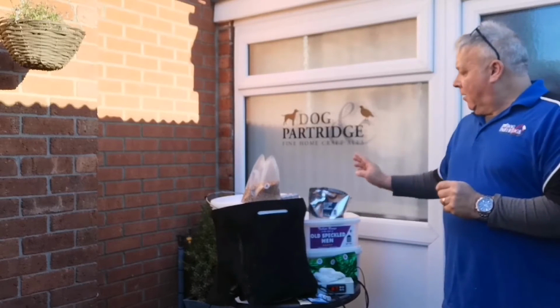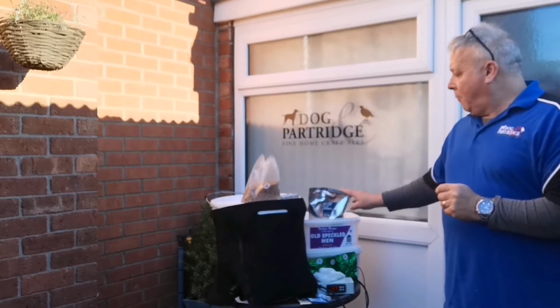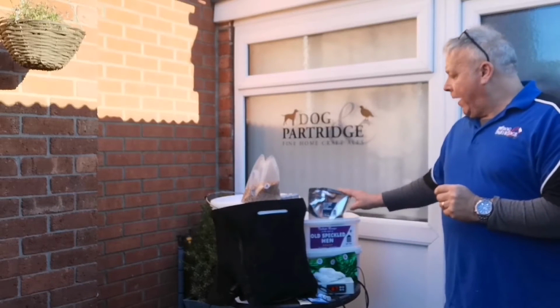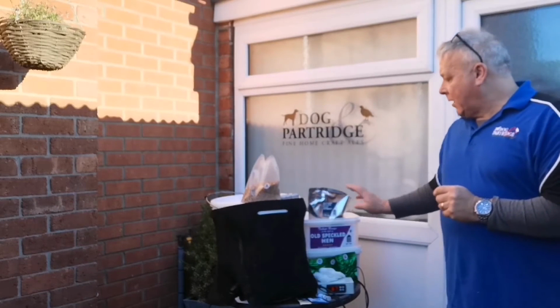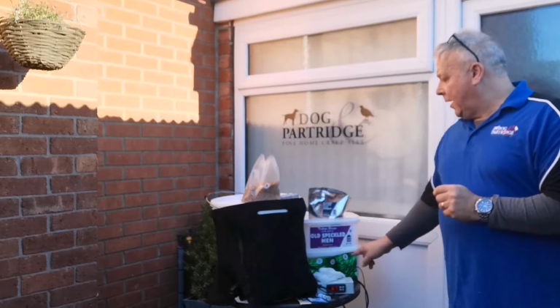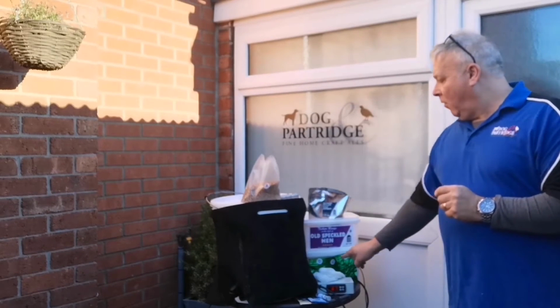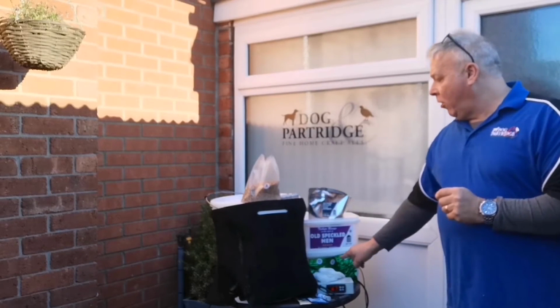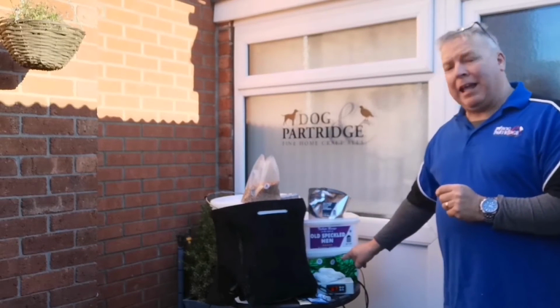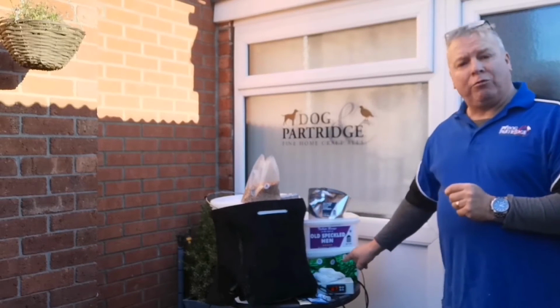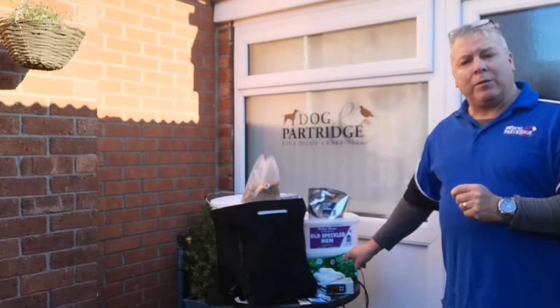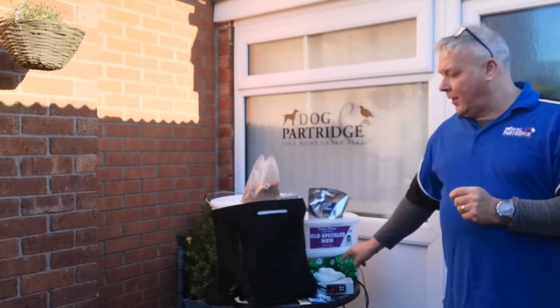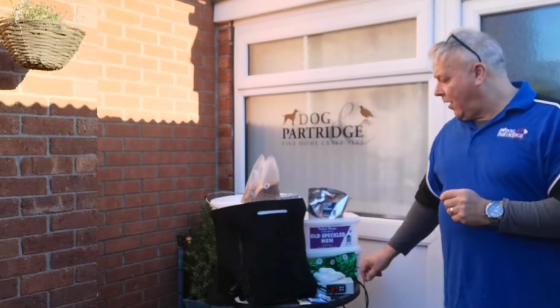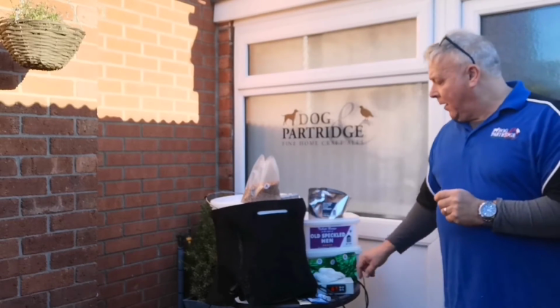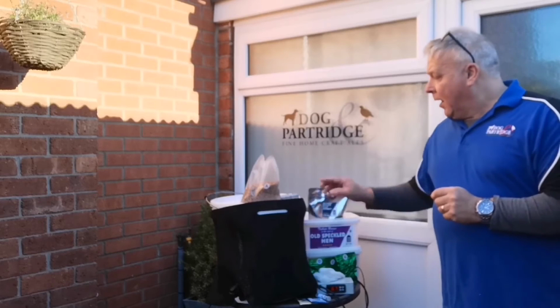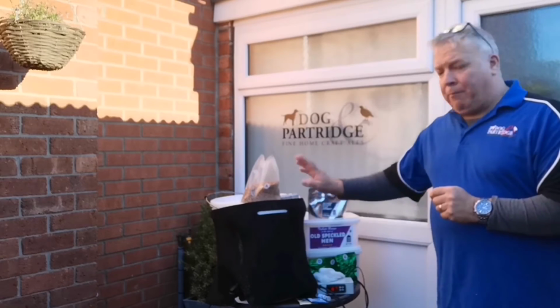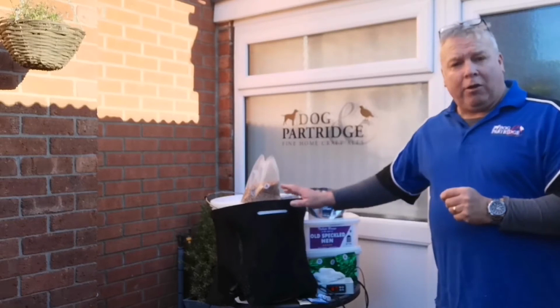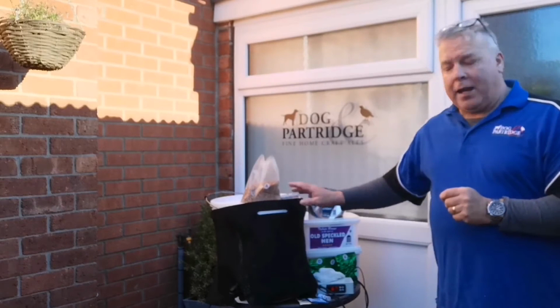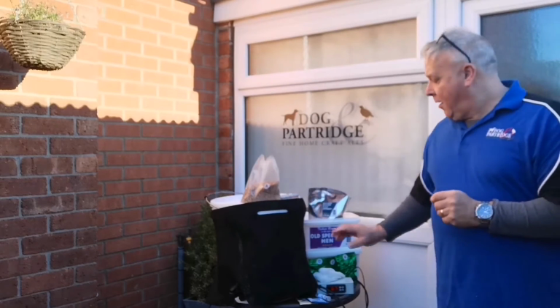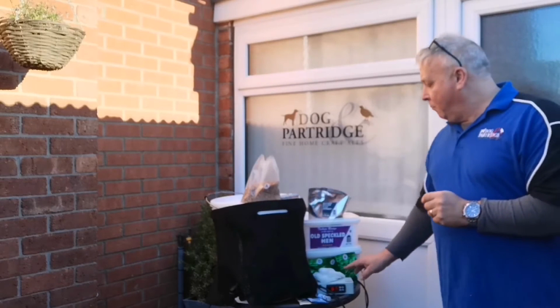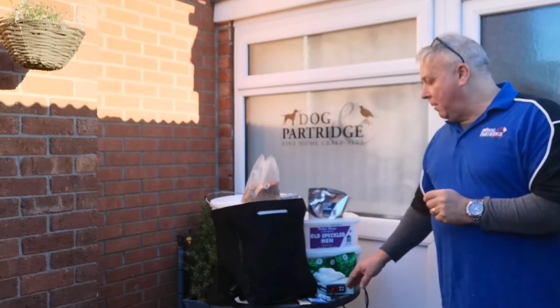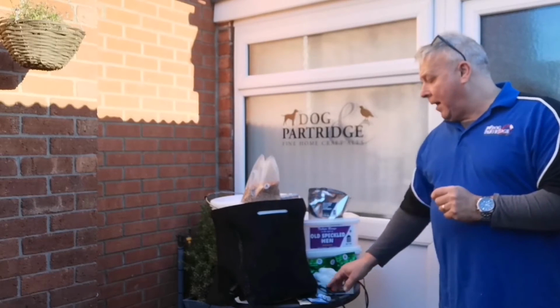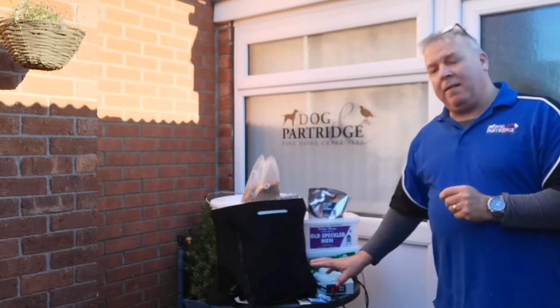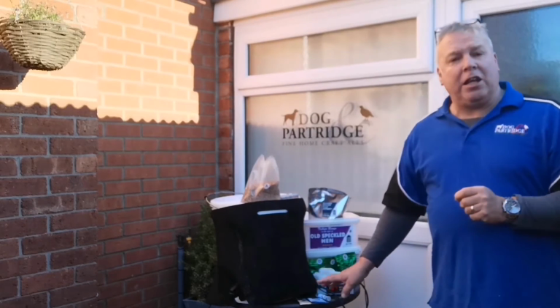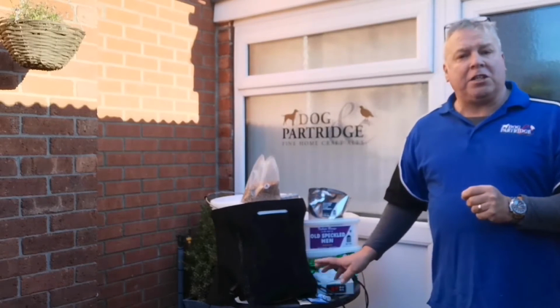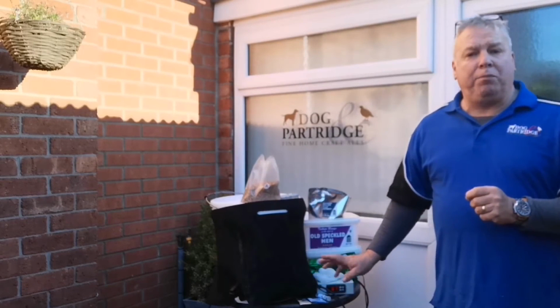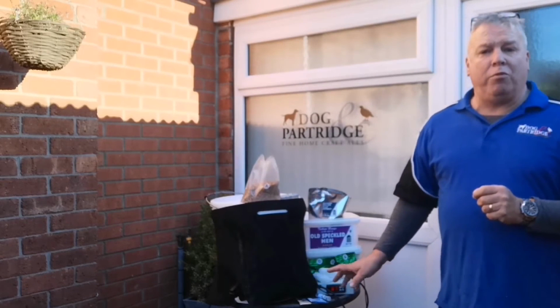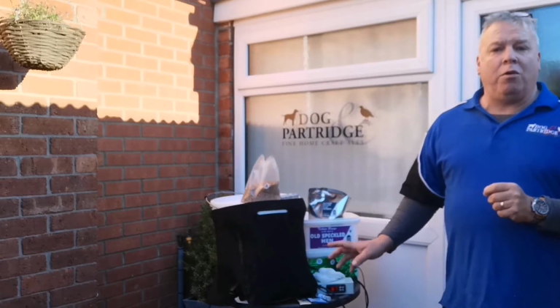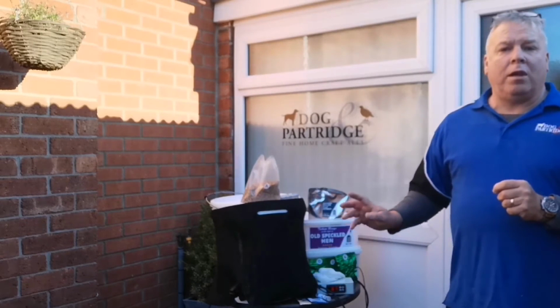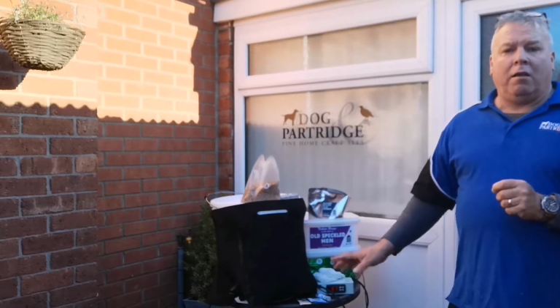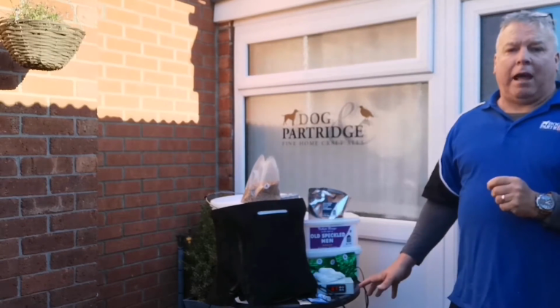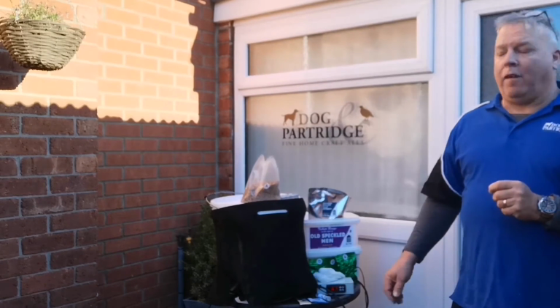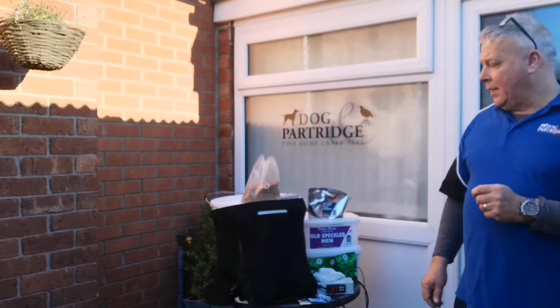The kit includes white malt extract, all hops labelled and ready to add at the right time, a bag of grain, a muslin bag, yeast, pure brew, and fine yeast.